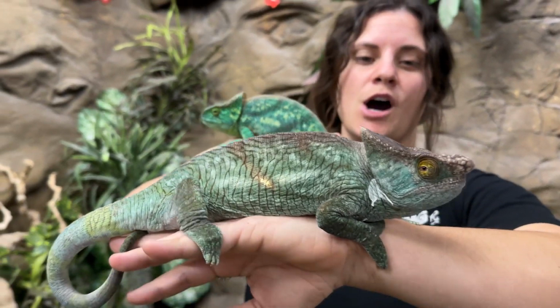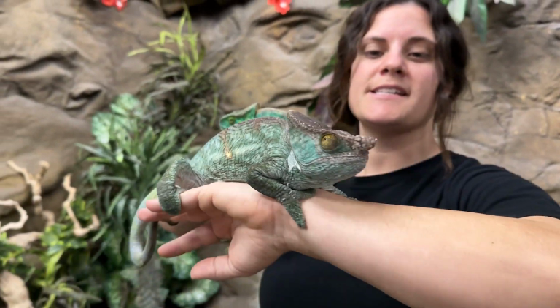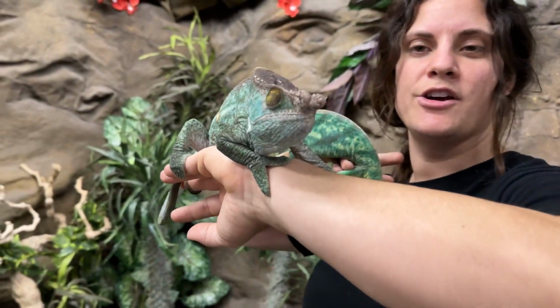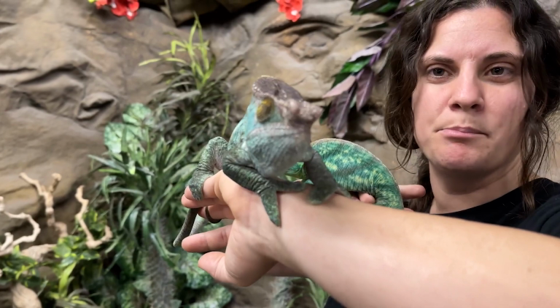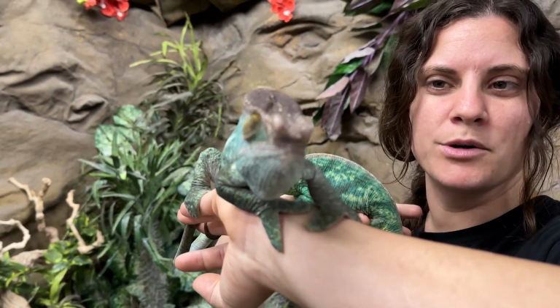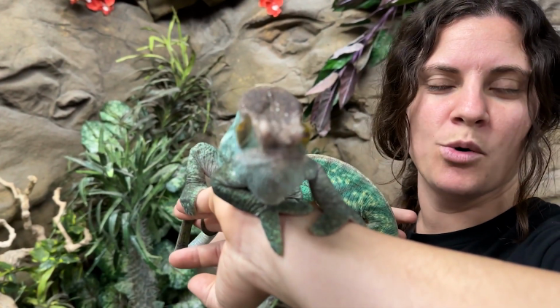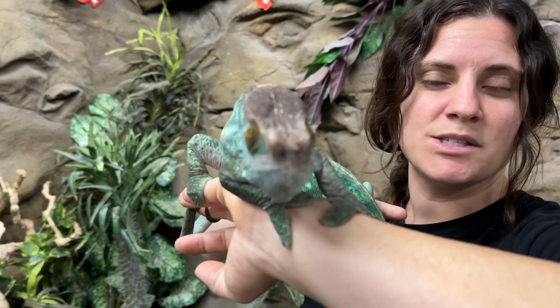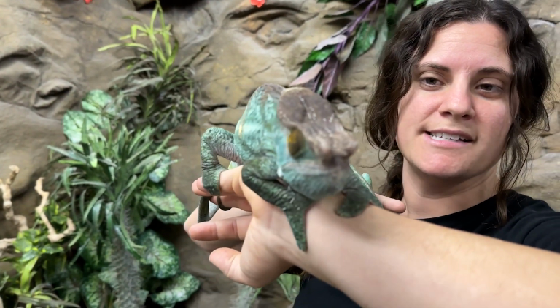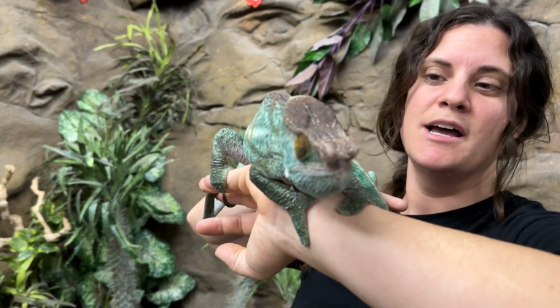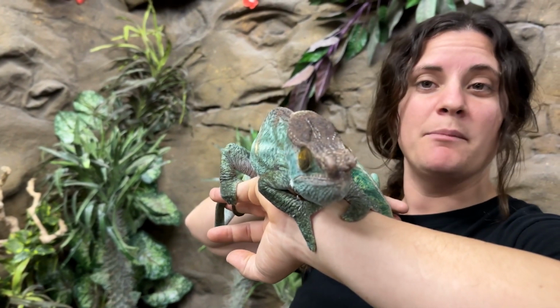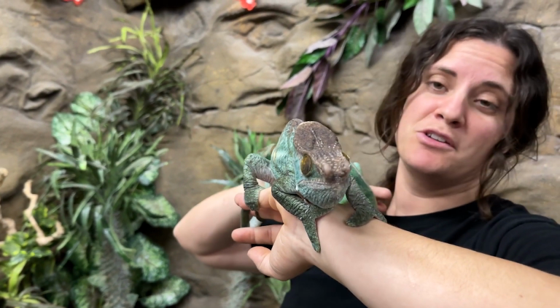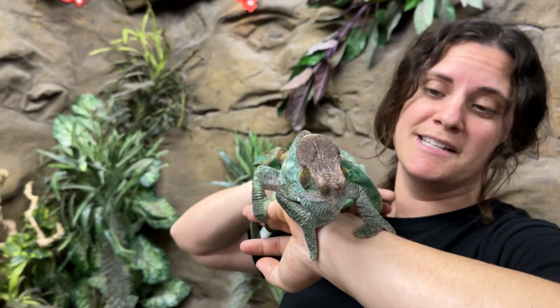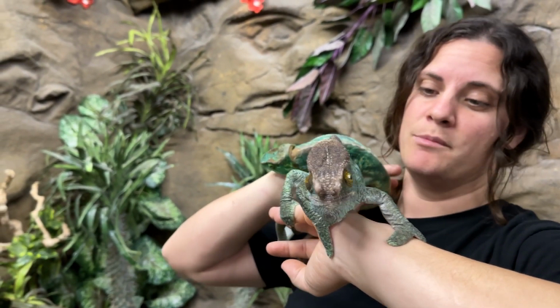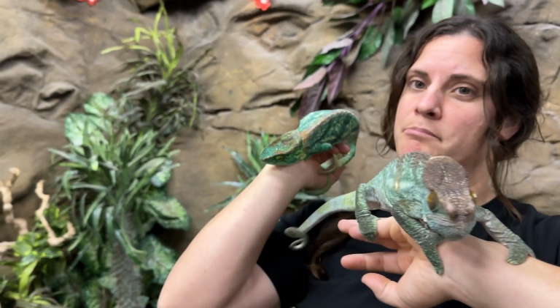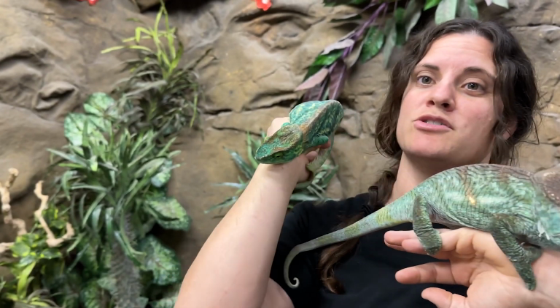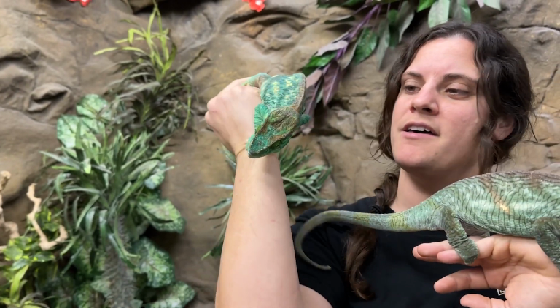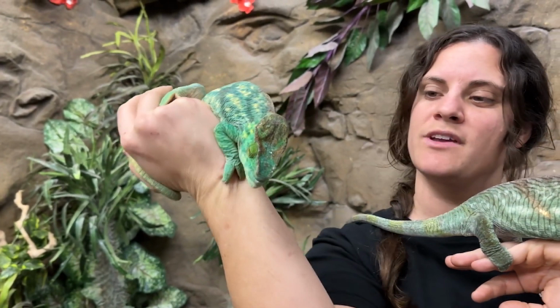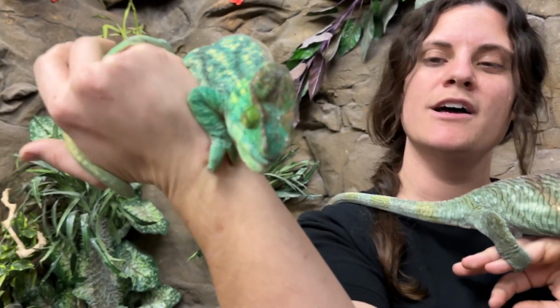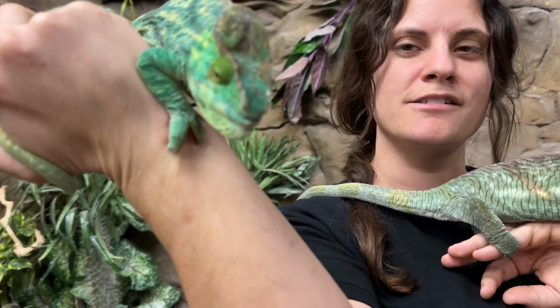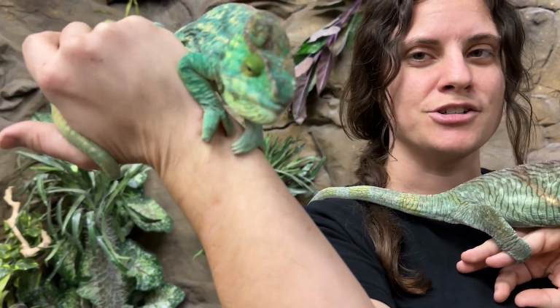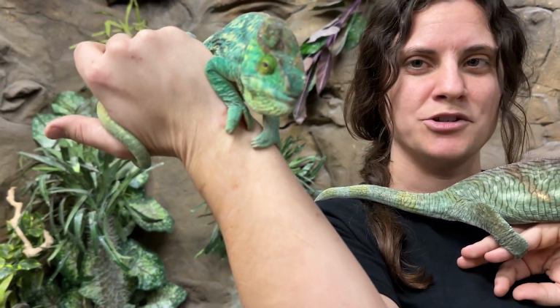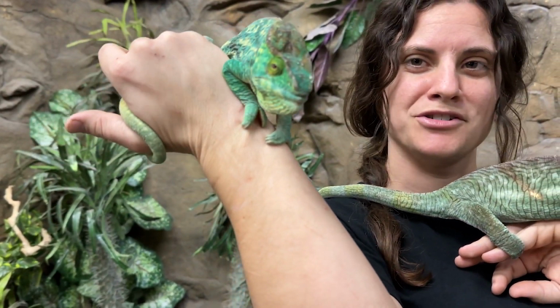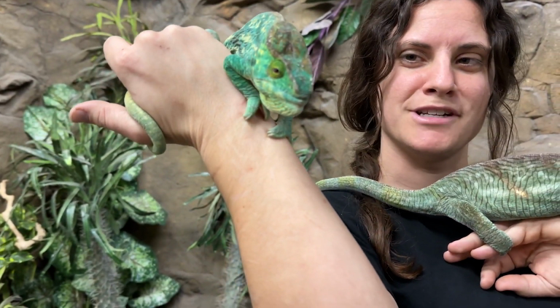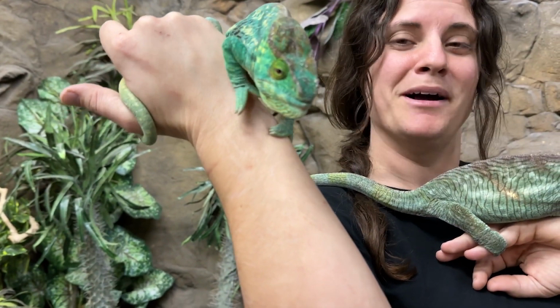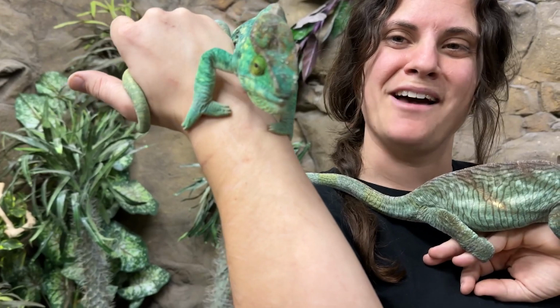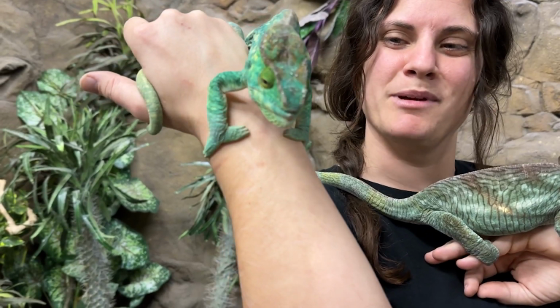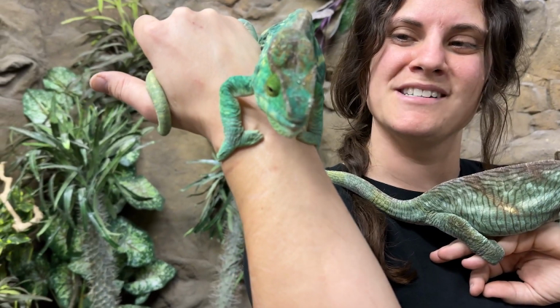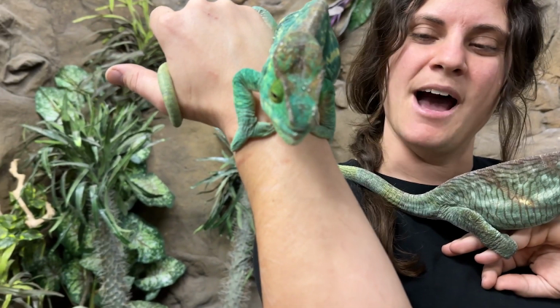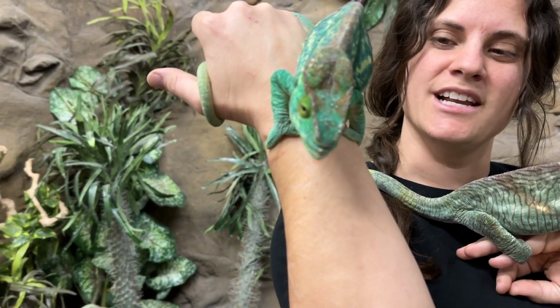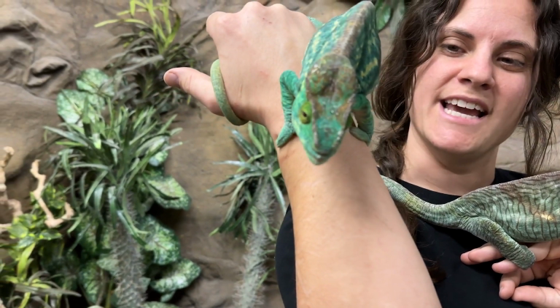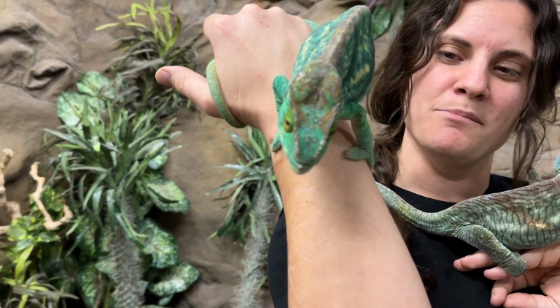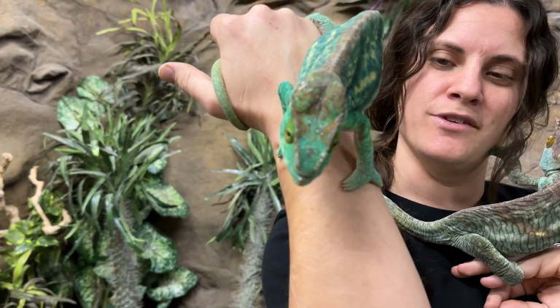This guy right here — you can see his big huge horns. That's predominantly what tells me it's a male. This female honestly just looks sweet, looks nicer, but she doesn't have those really big horns, which is what dictates whether they're males or females.